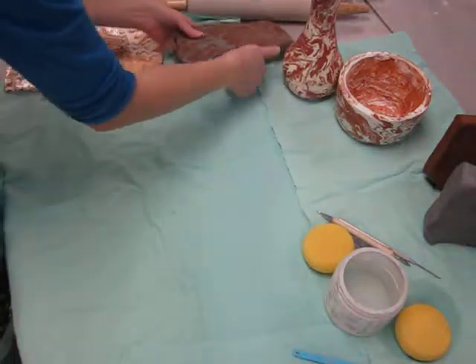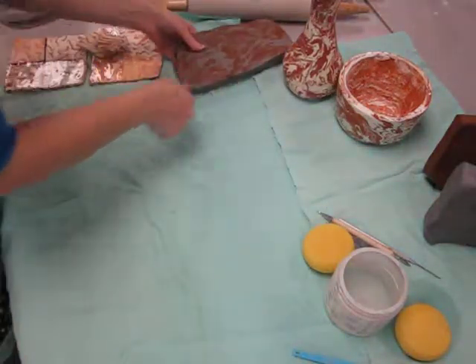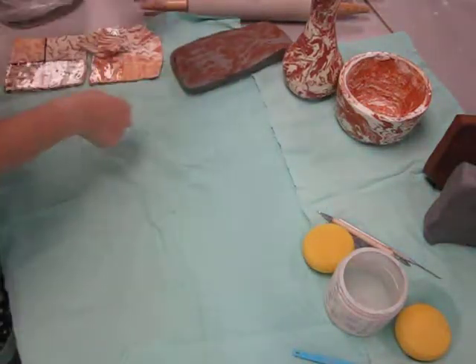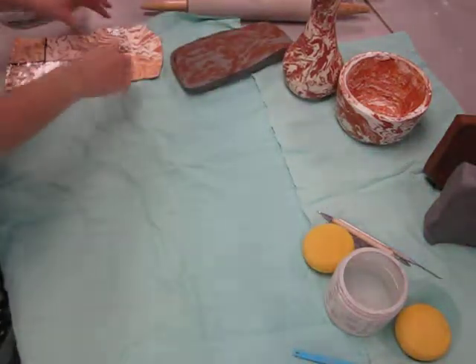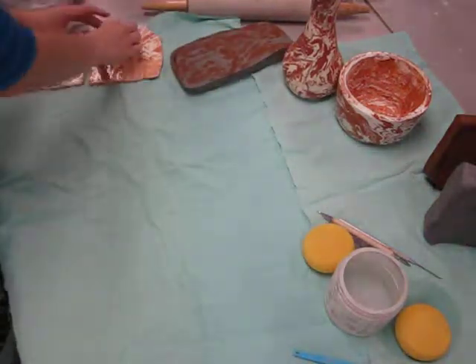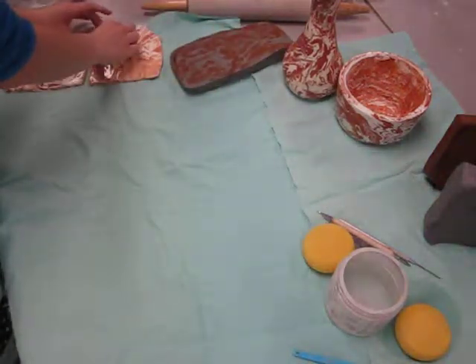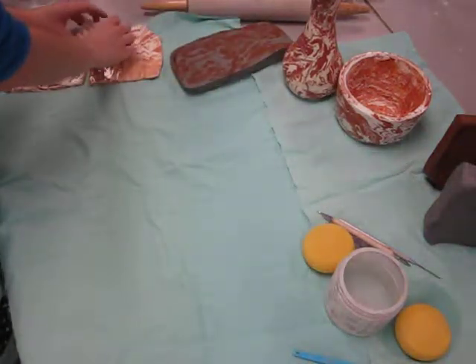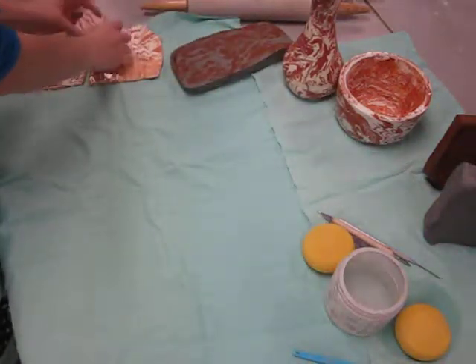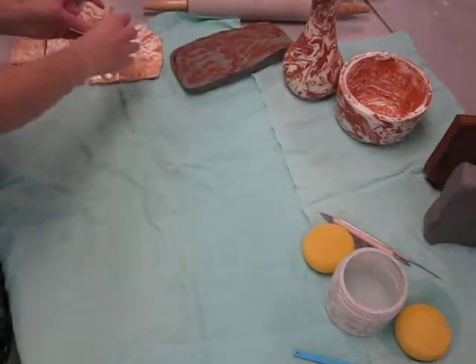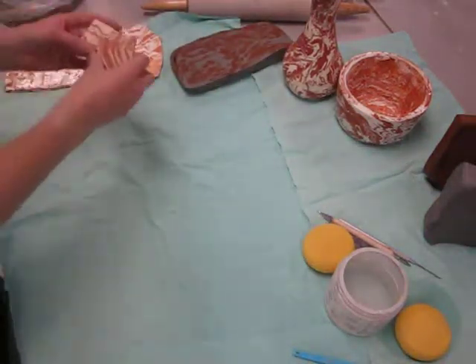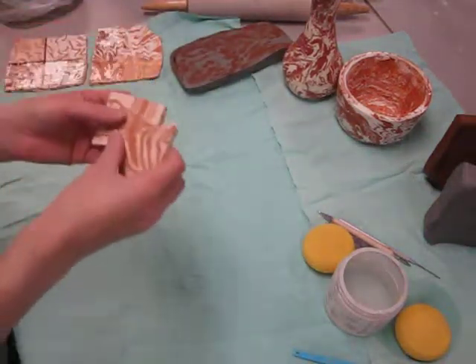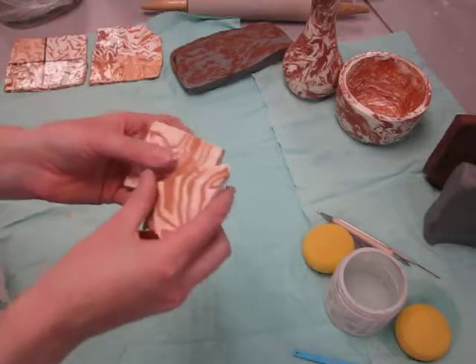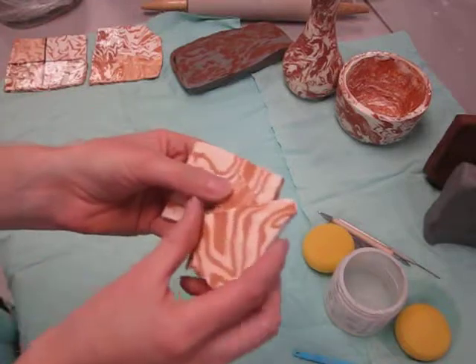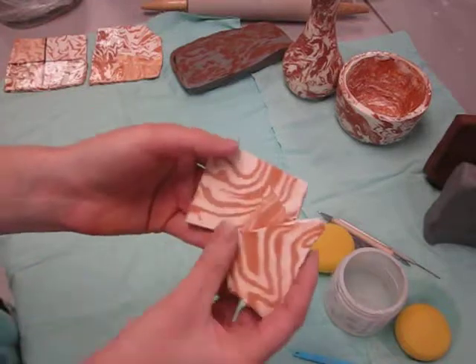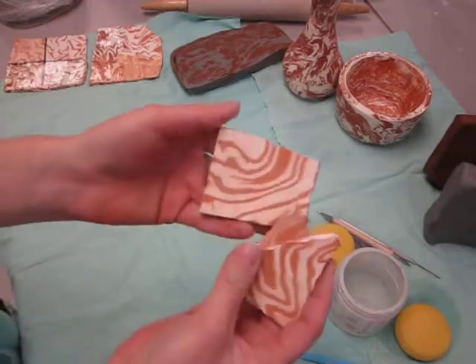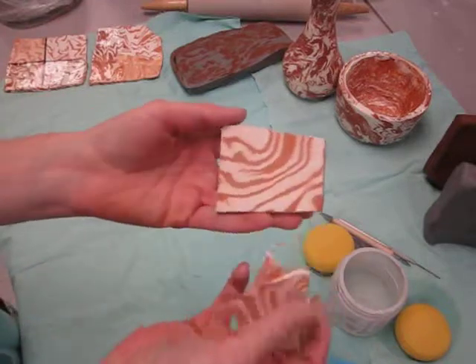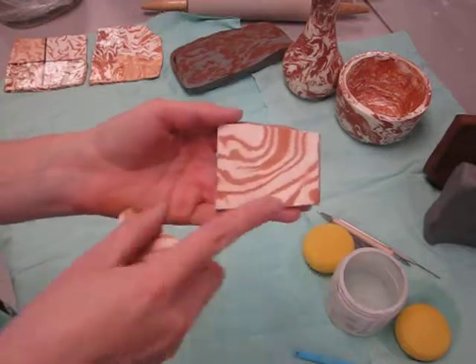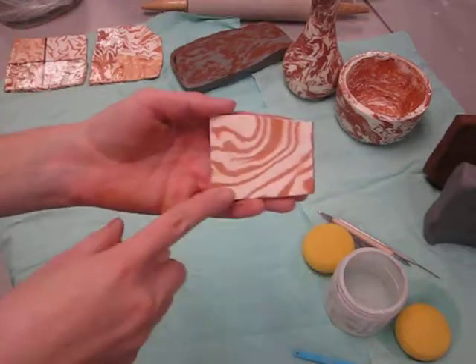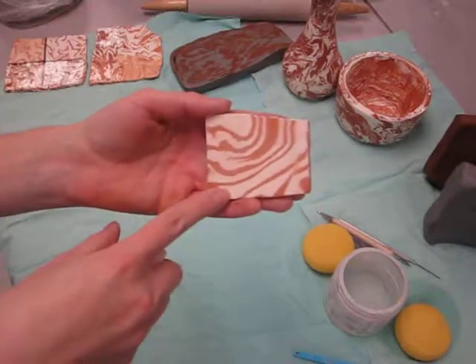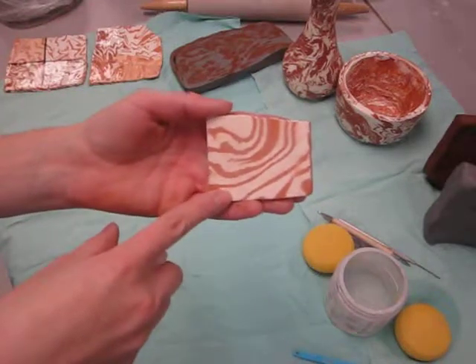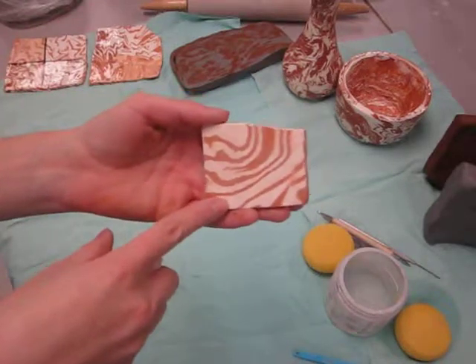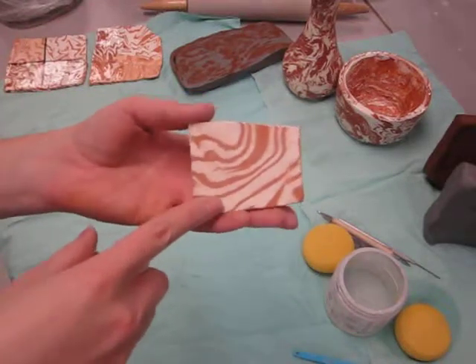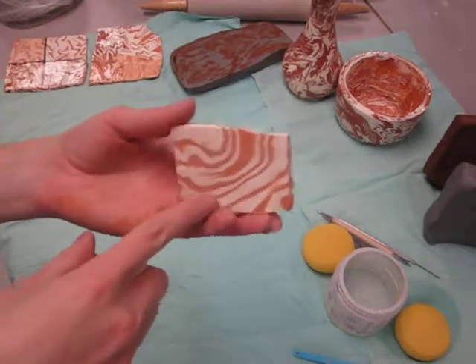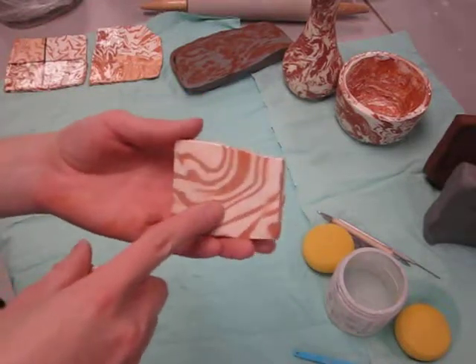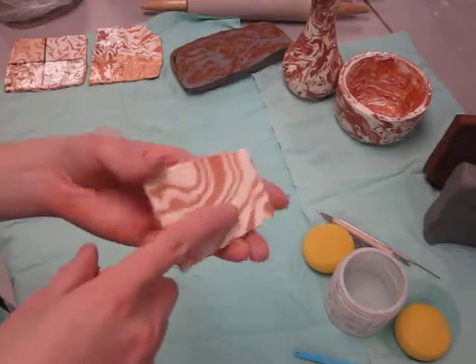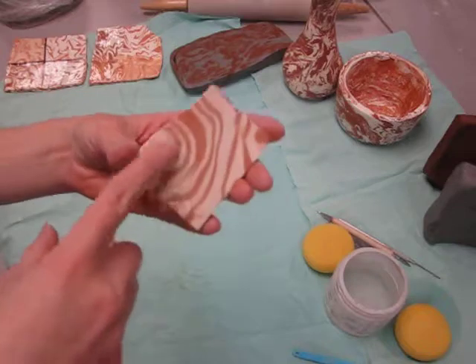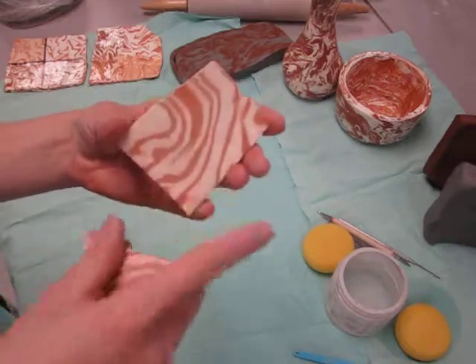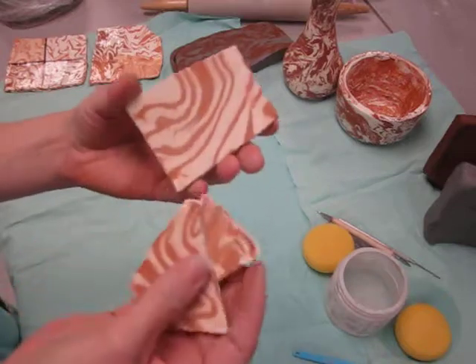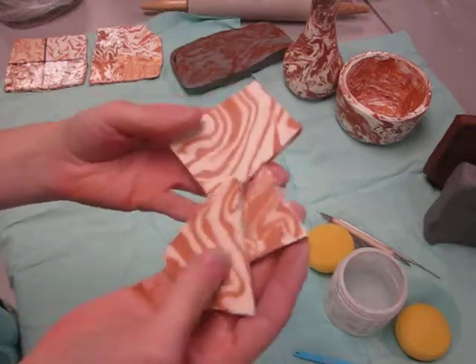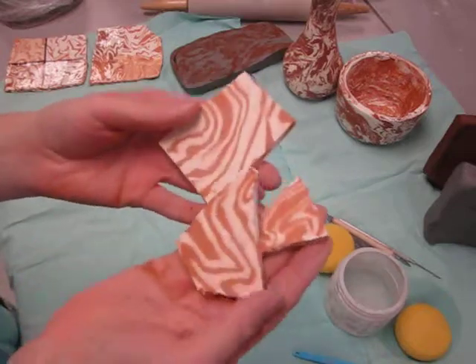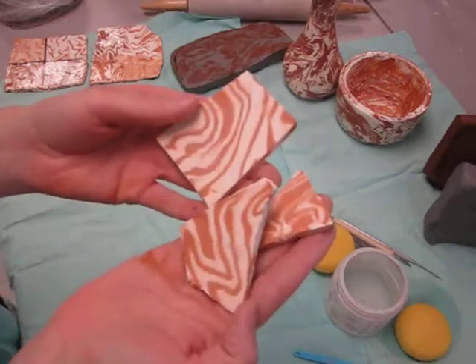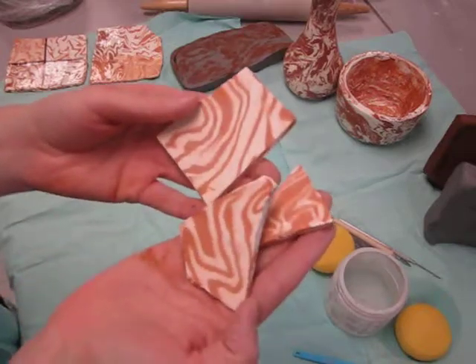When this clay has dried and been fired in the kiln, the white ware turns white as its bisque. Here are some examples.